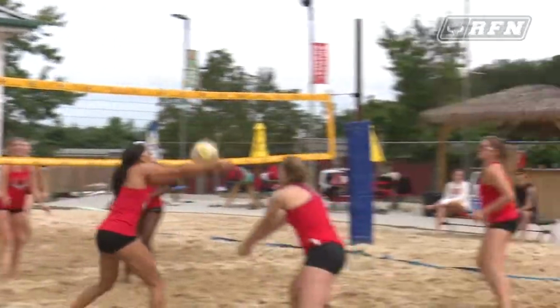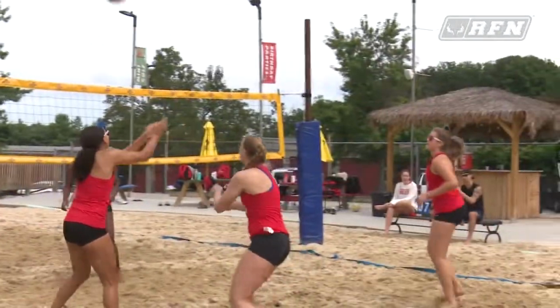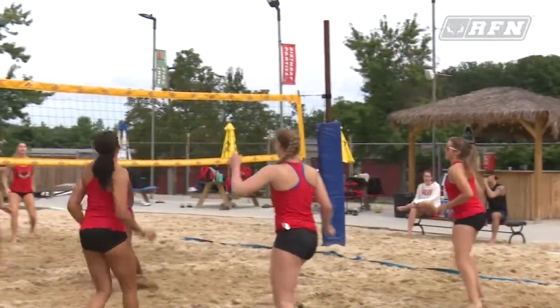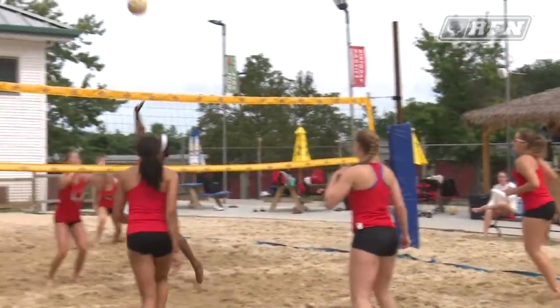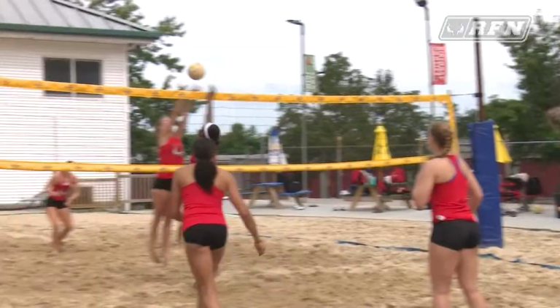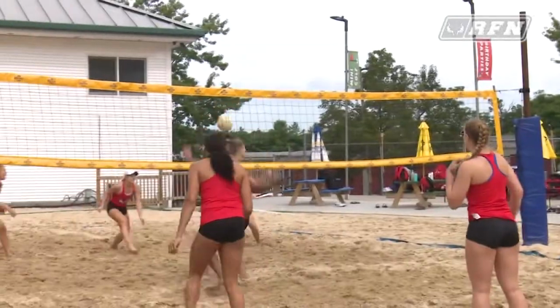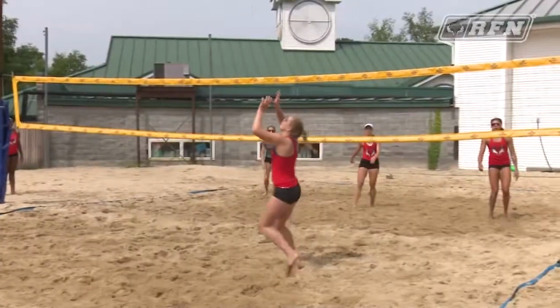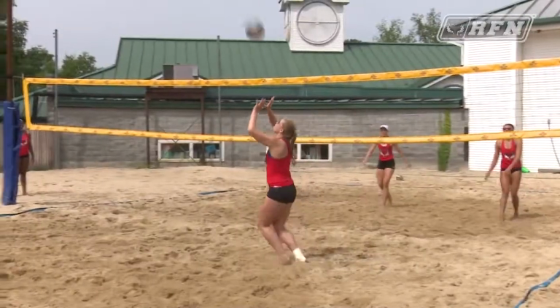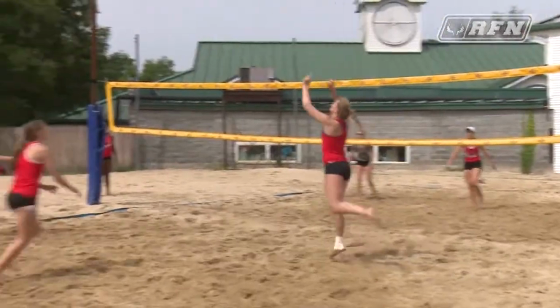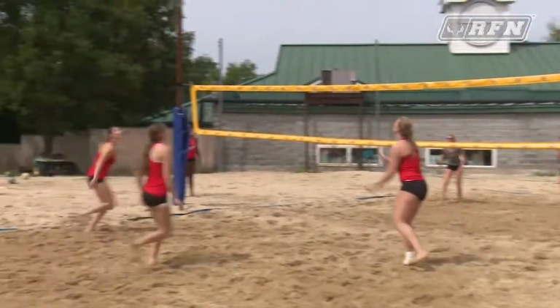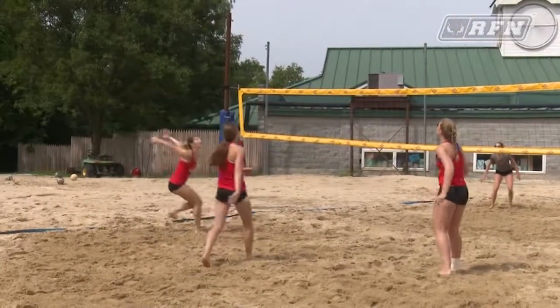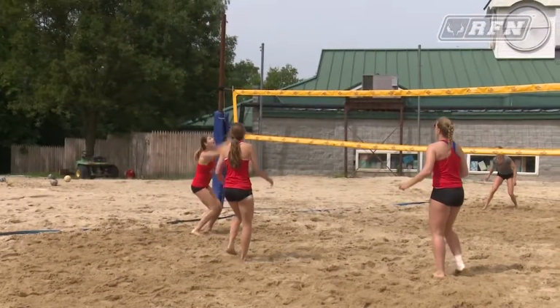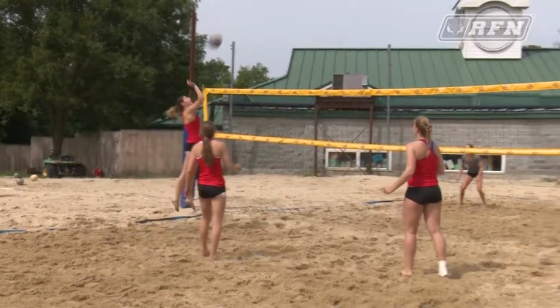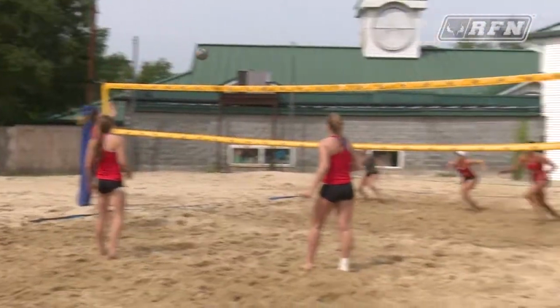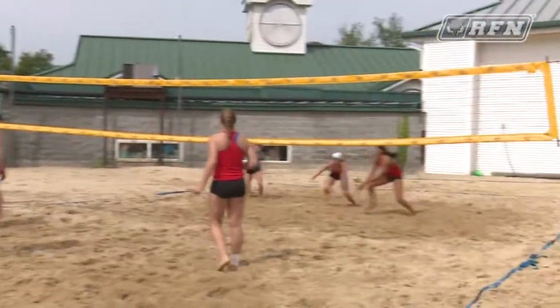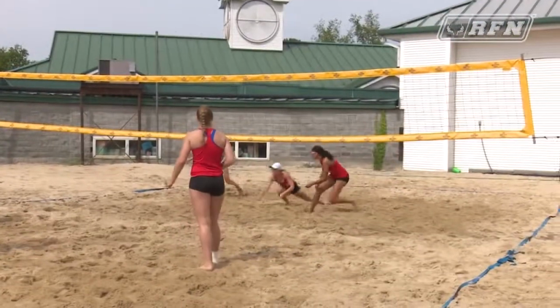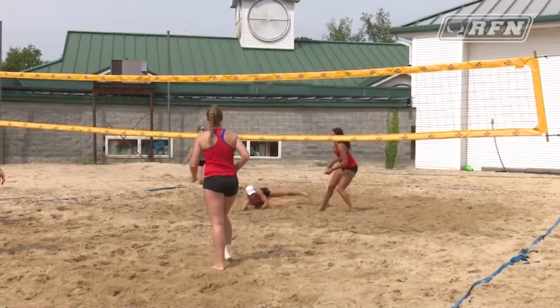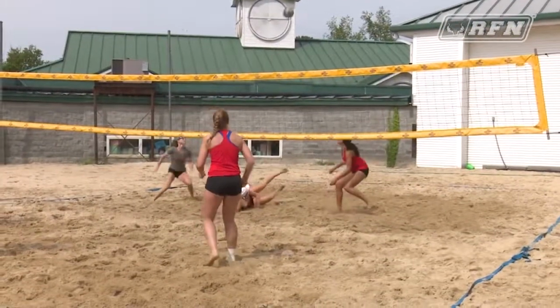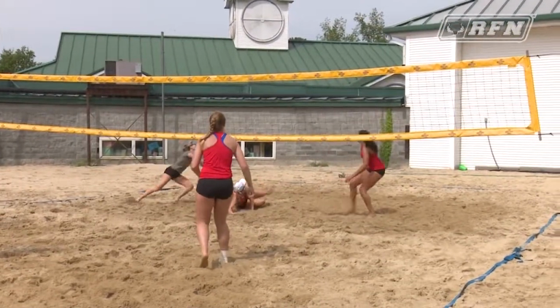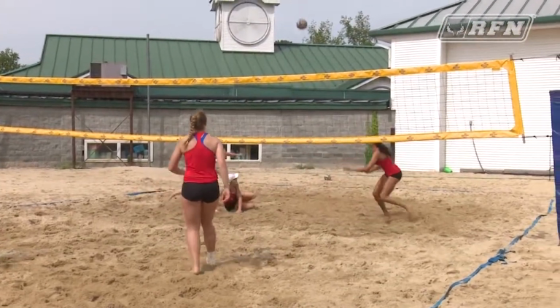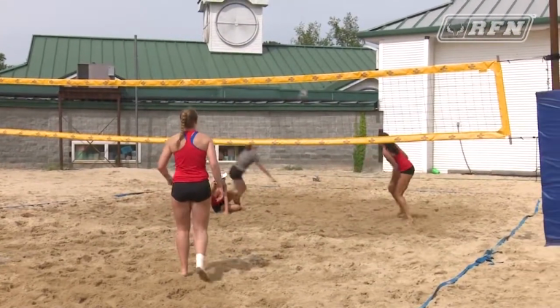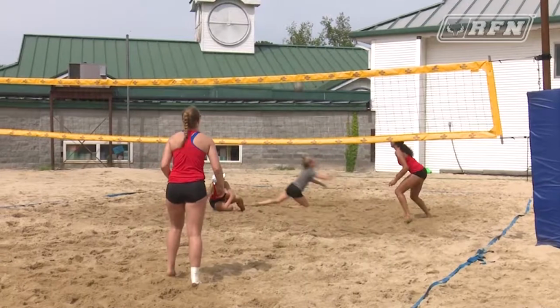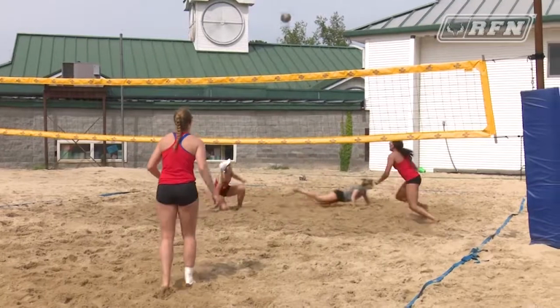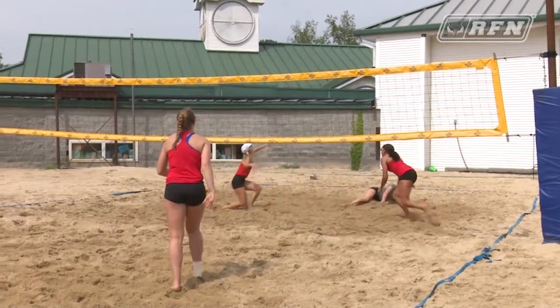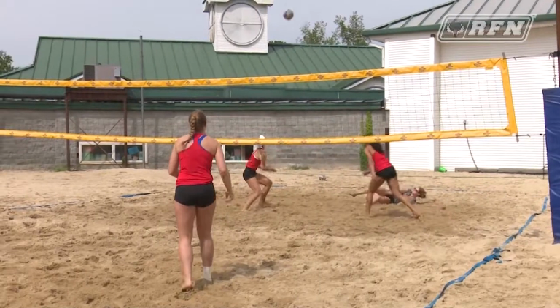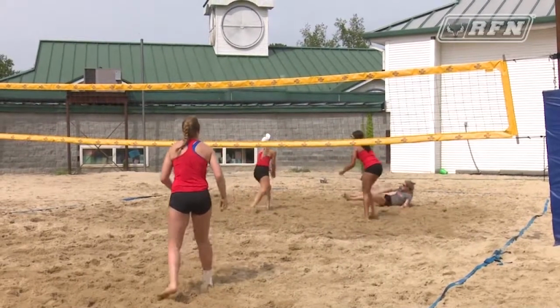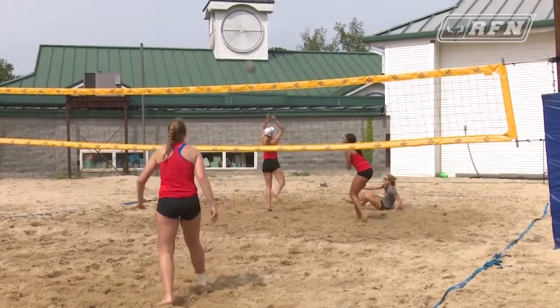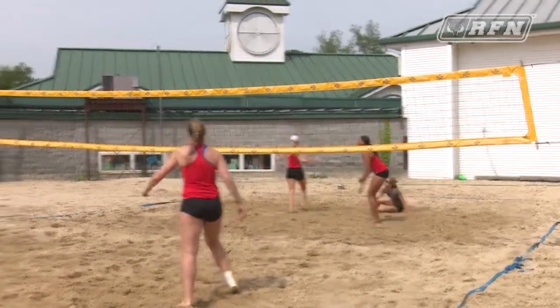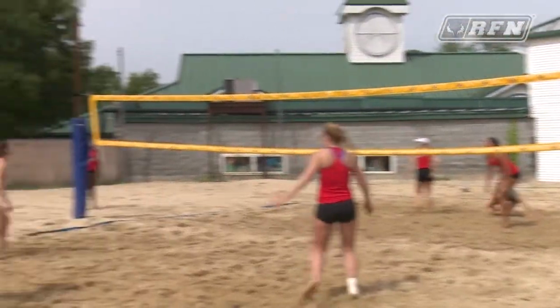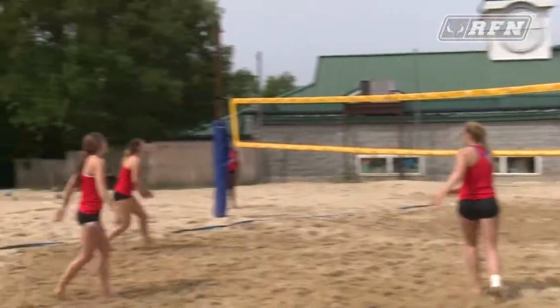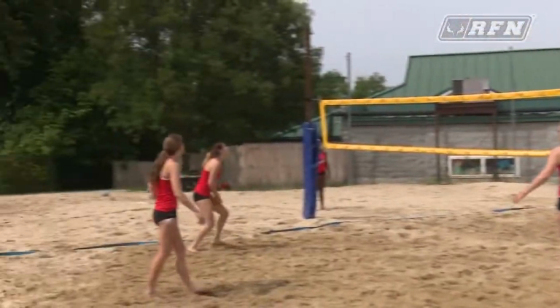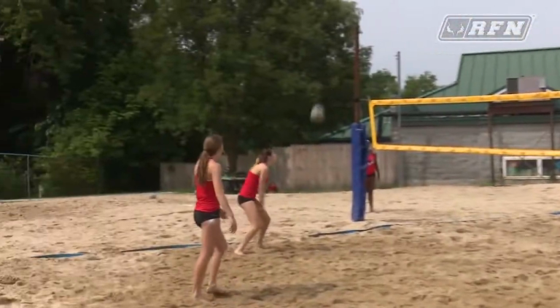I think we do it for a couple of reasons. One, change of scenery. During preseason we're in the gym so much, it's nice to get them off campus and enjoy a little sunshine.